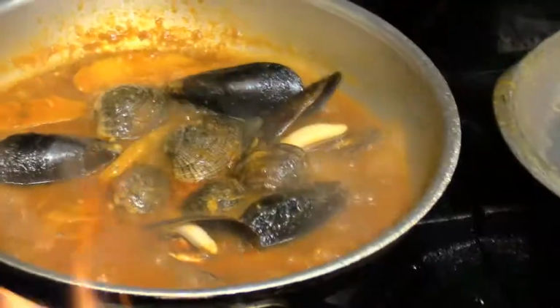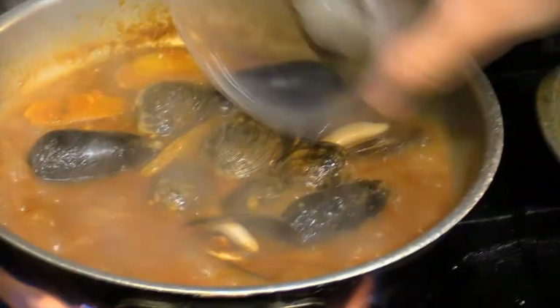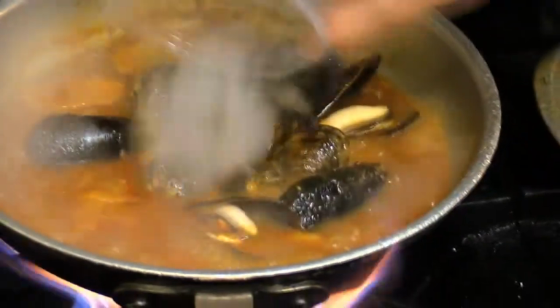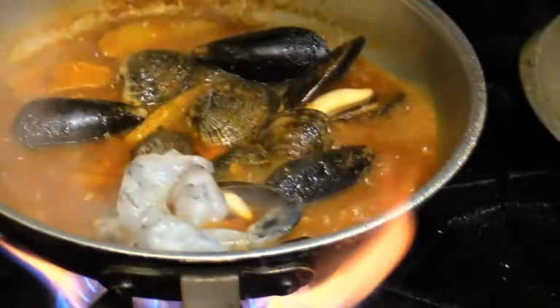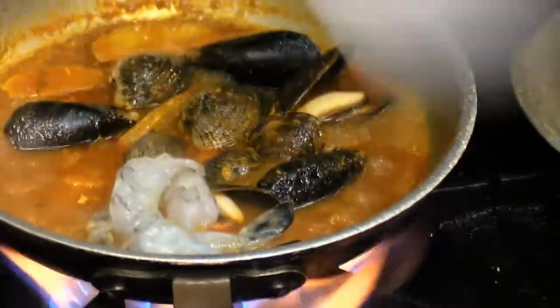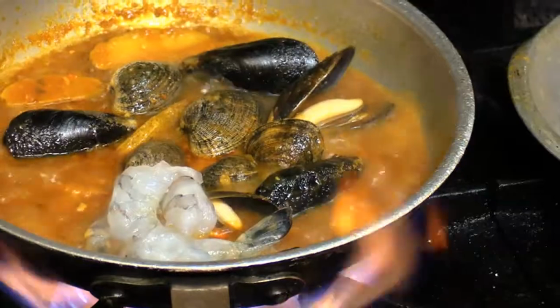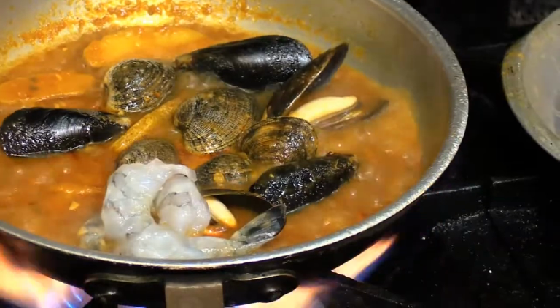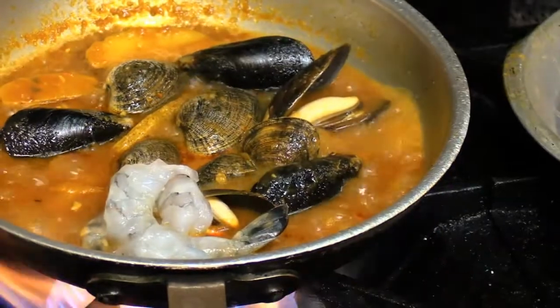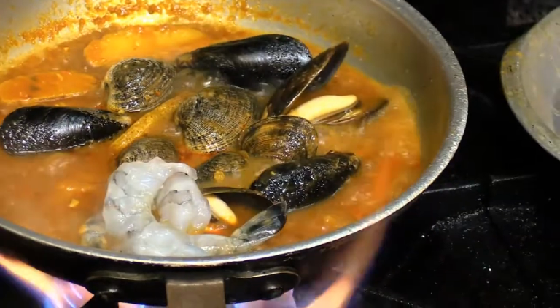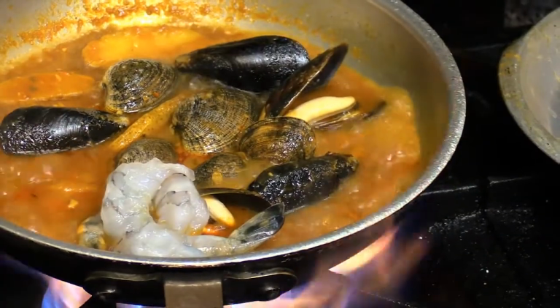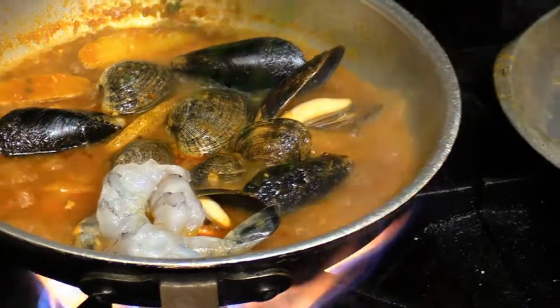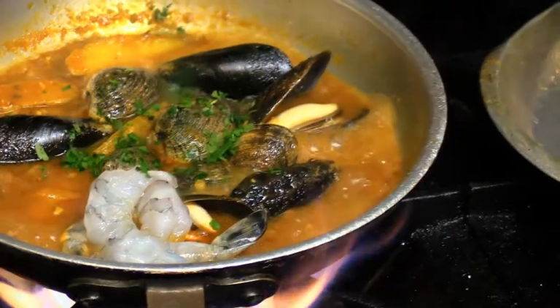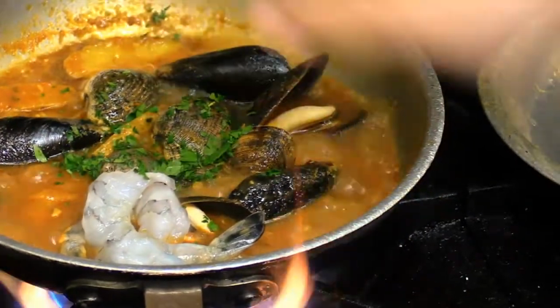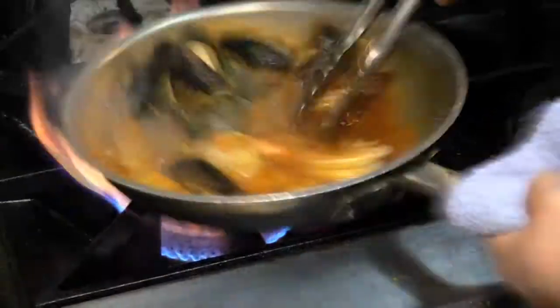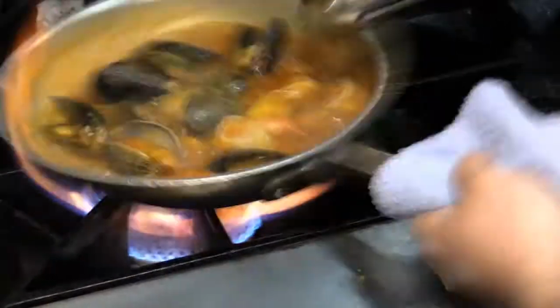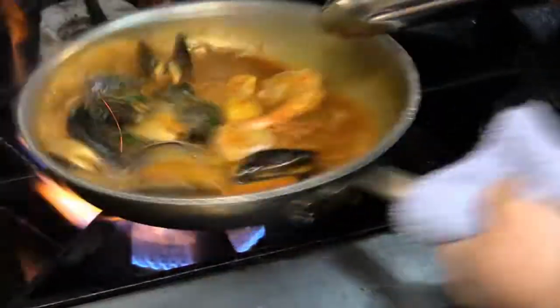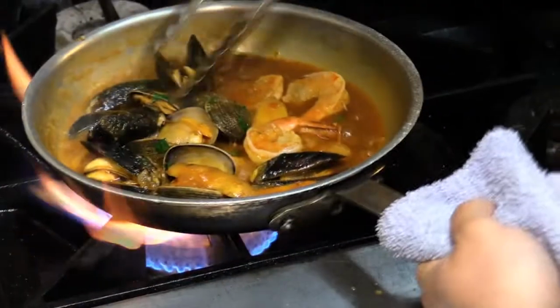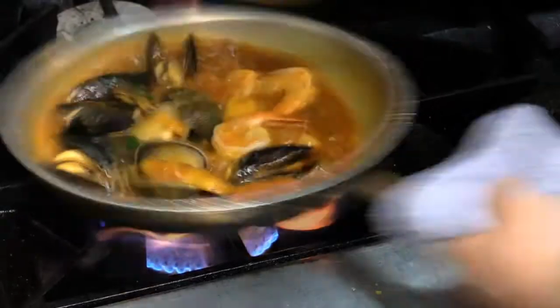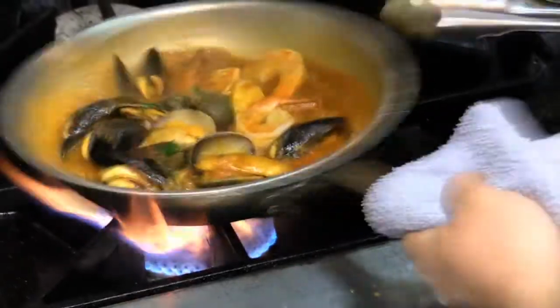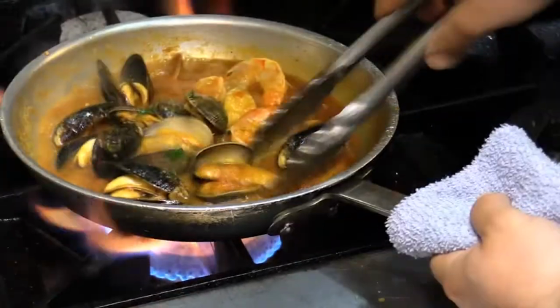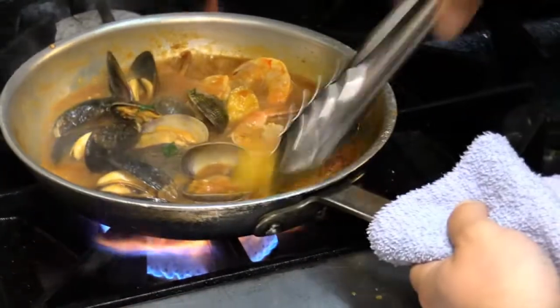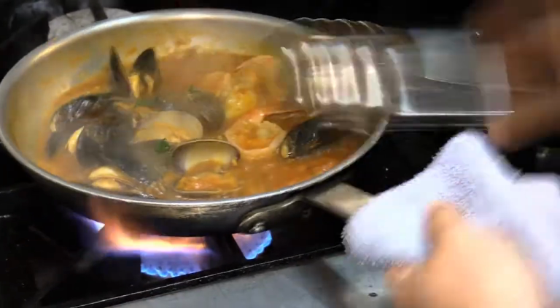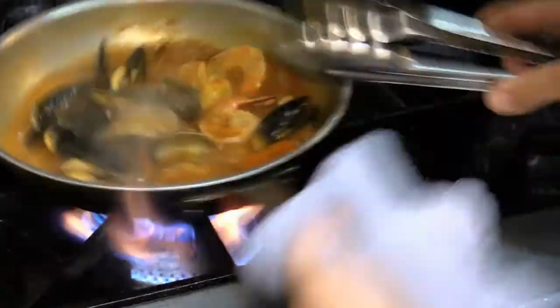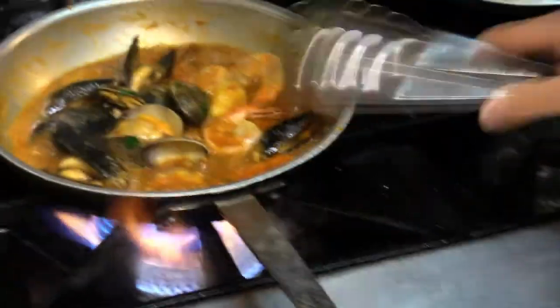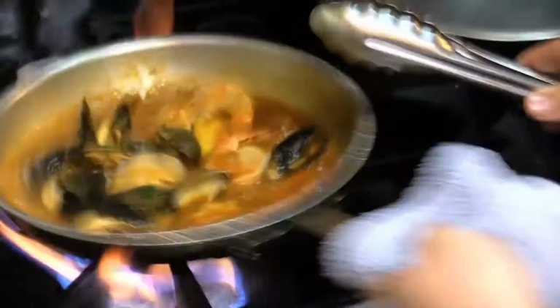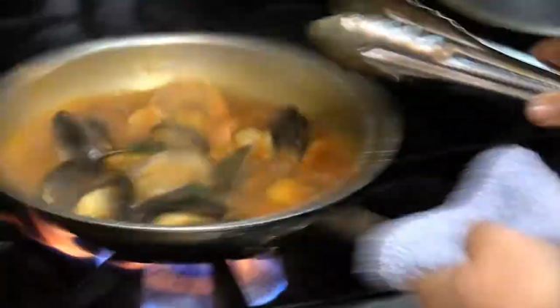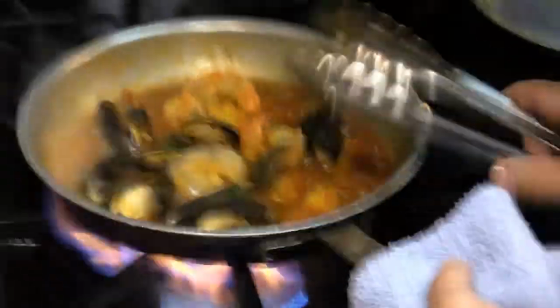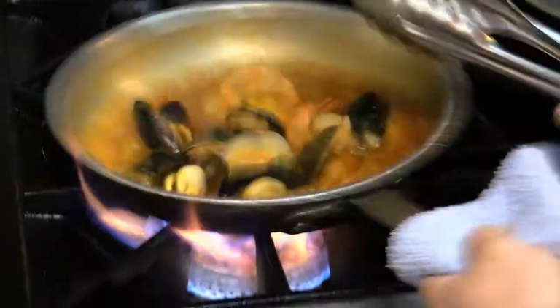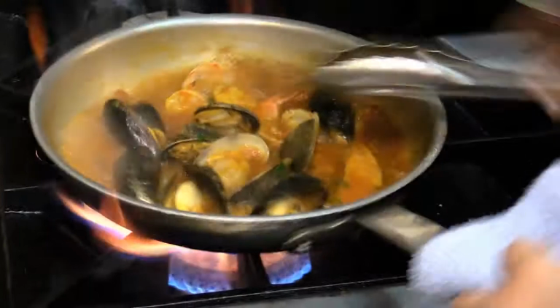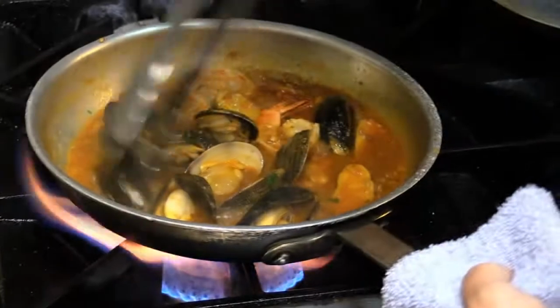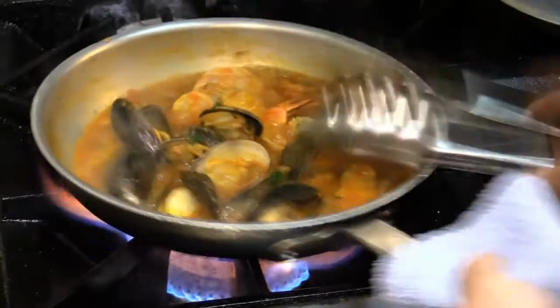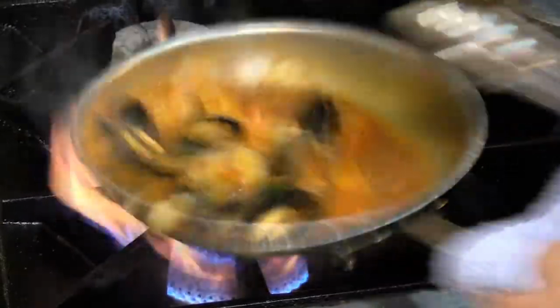All right, add our shrimp to our bouillabaisse last, throw in some fresh herbs. And we want to thicken our sauce up just a touch so it's not really cooking all that seafood flavor out of it.